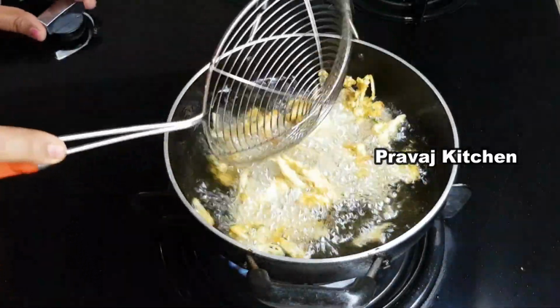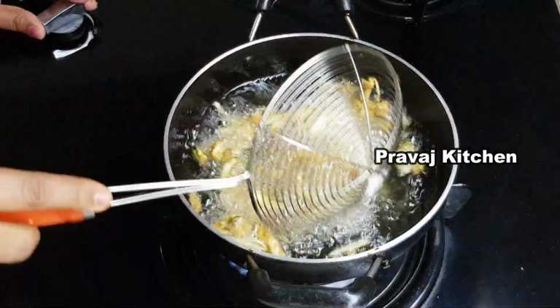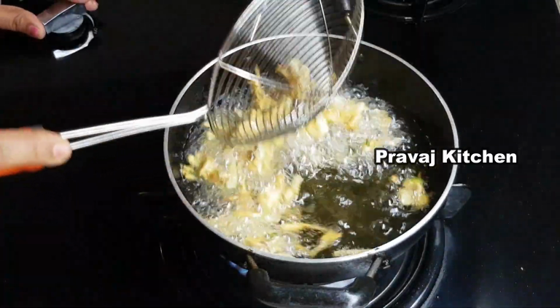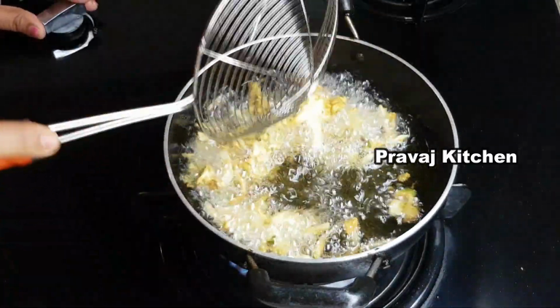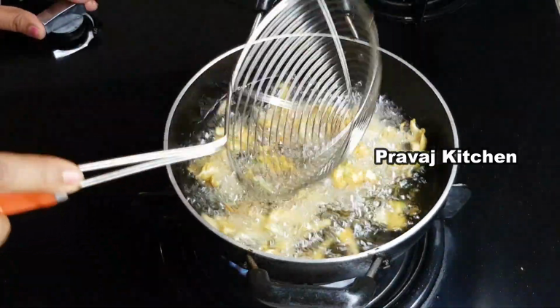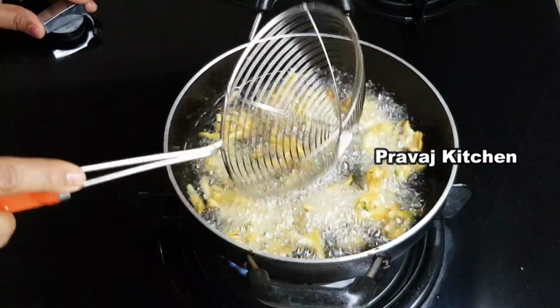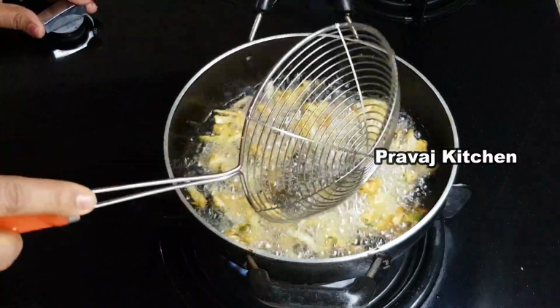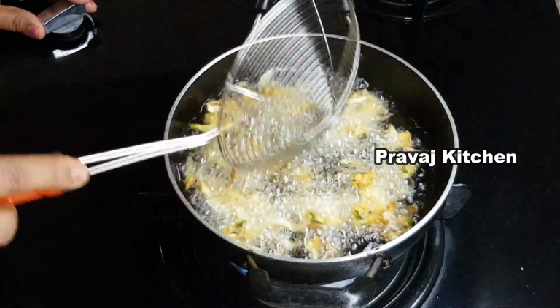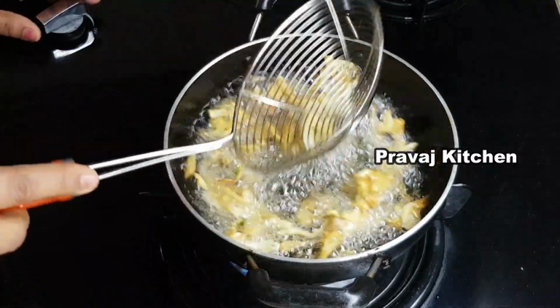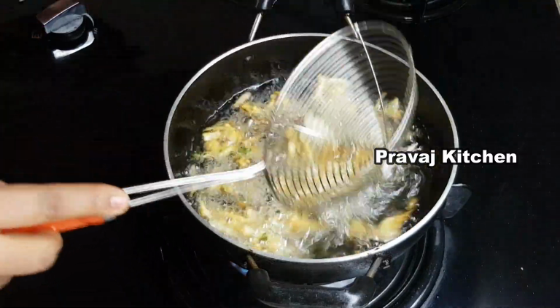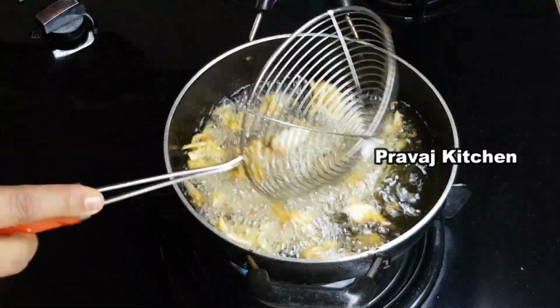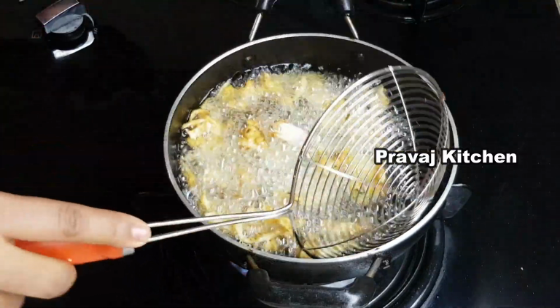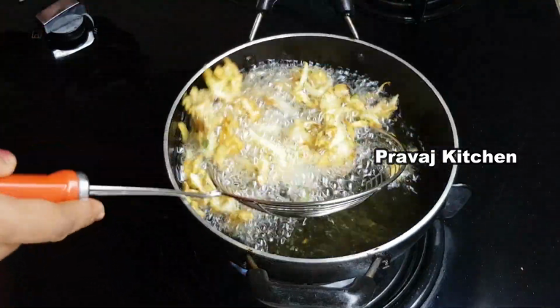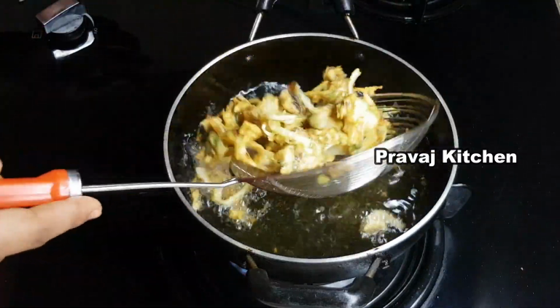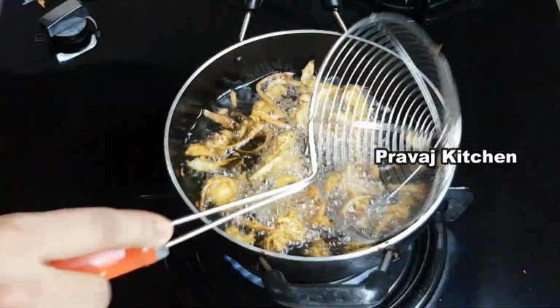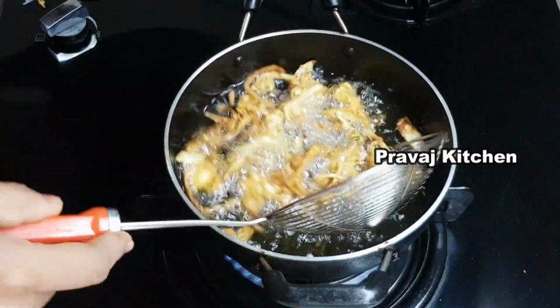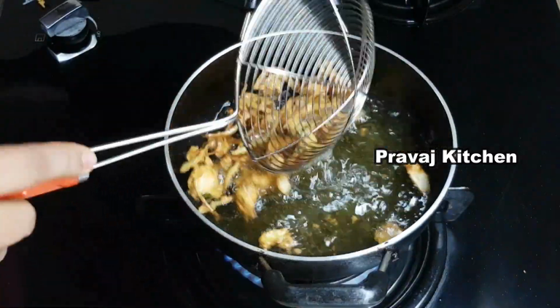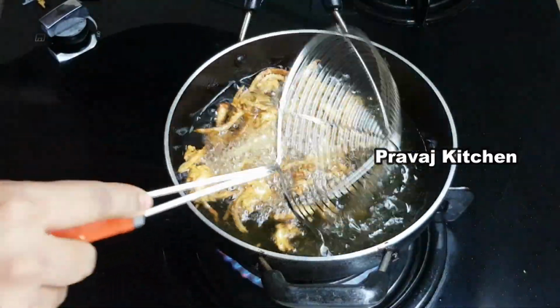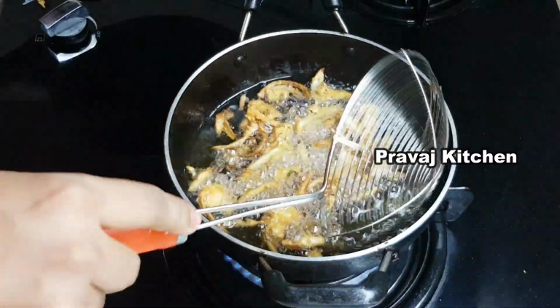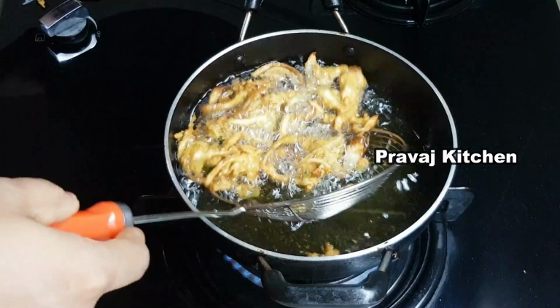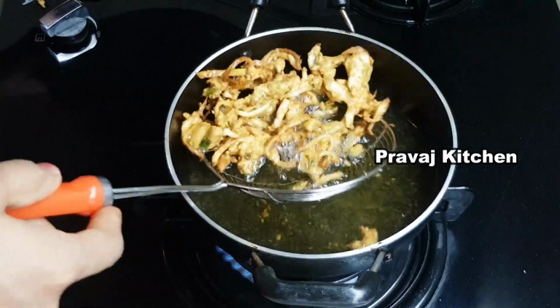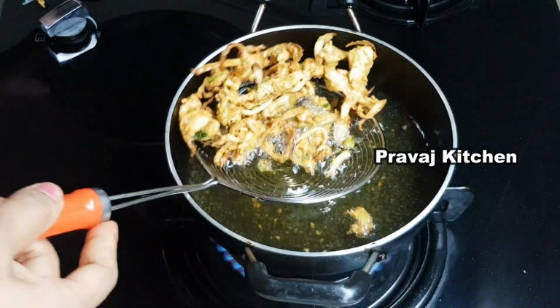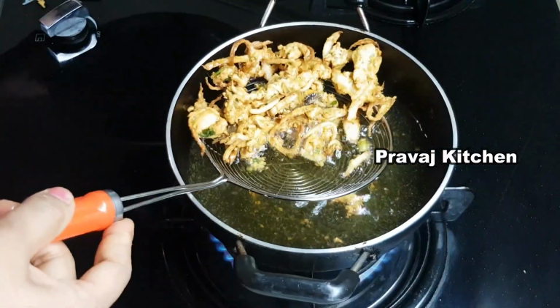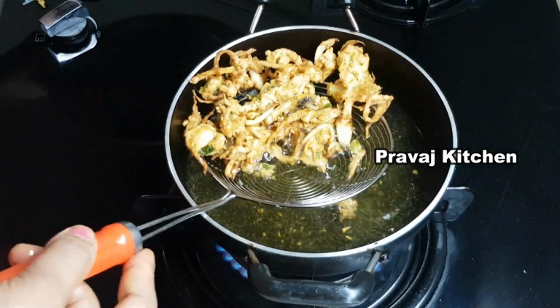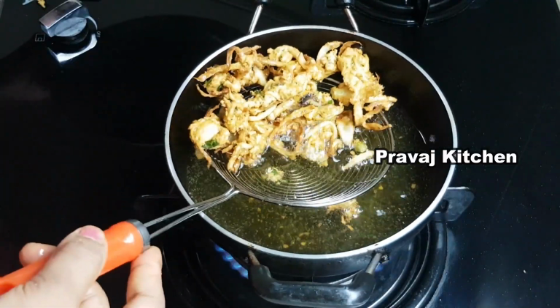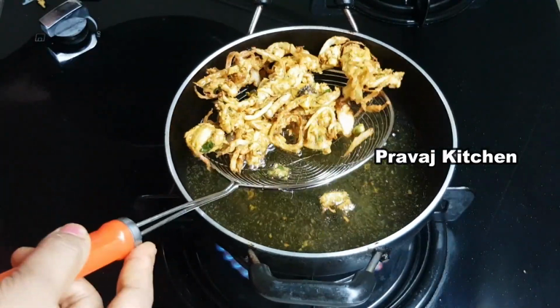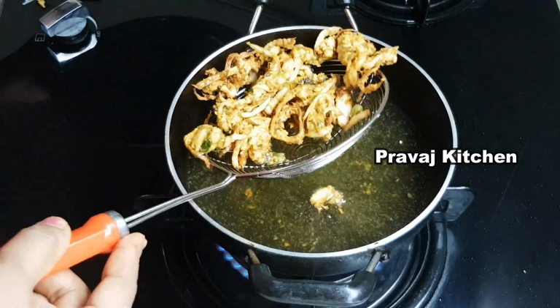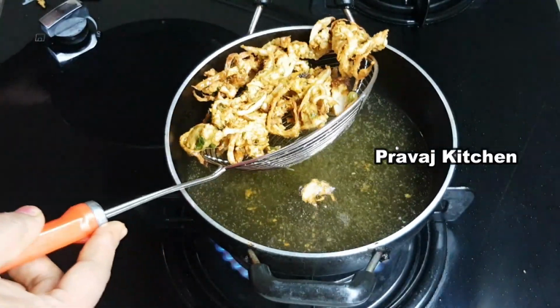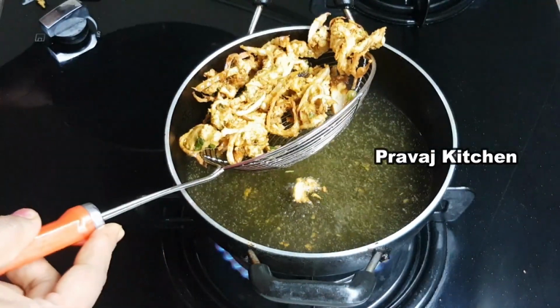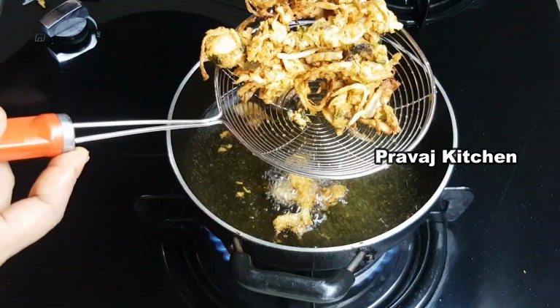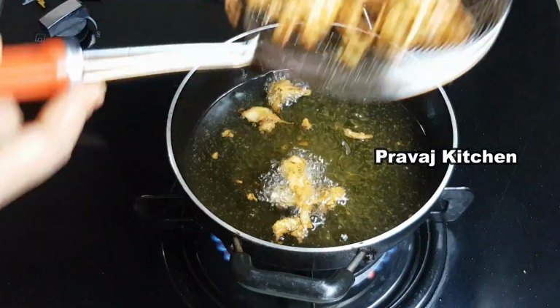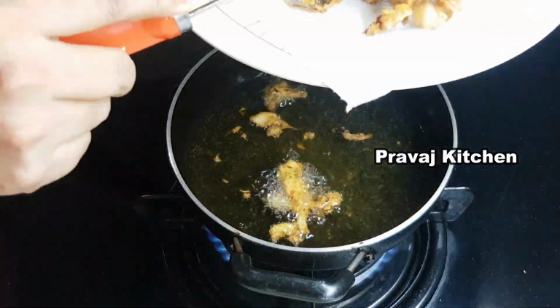Fry until golden yellow color. Remove and place on a plate. Serve hot.